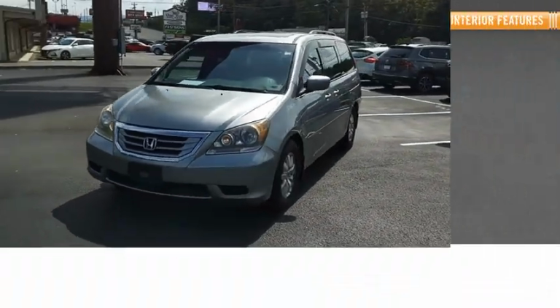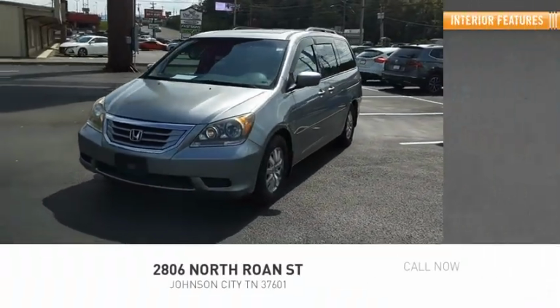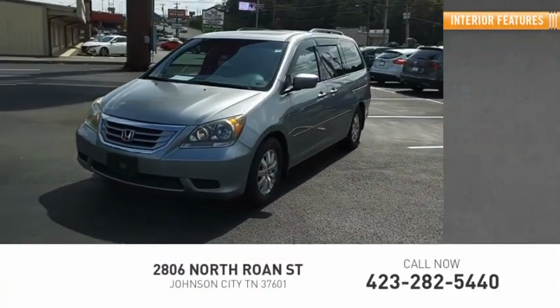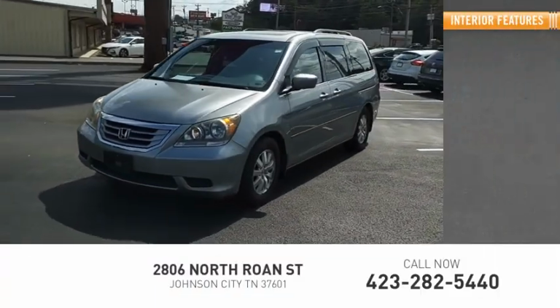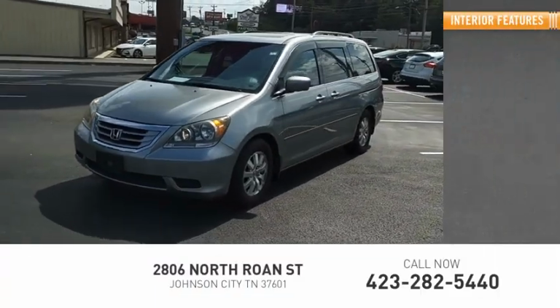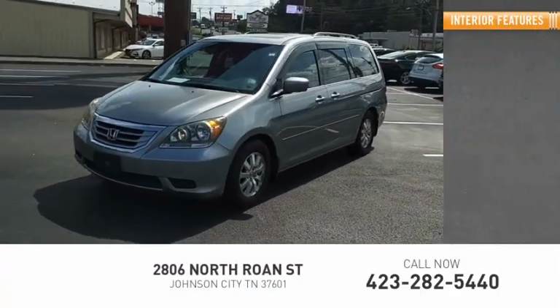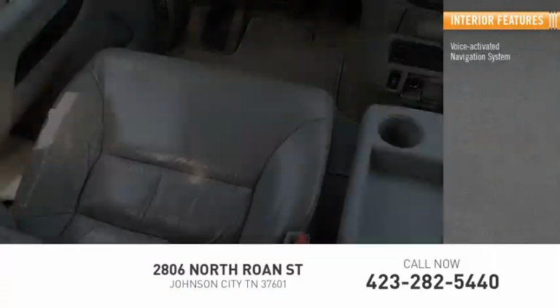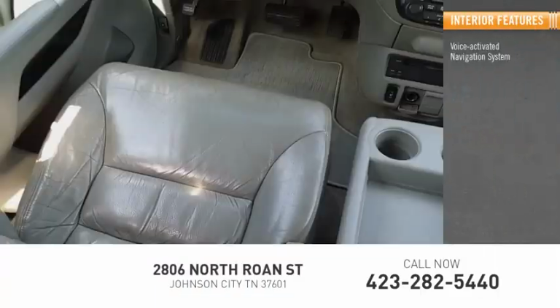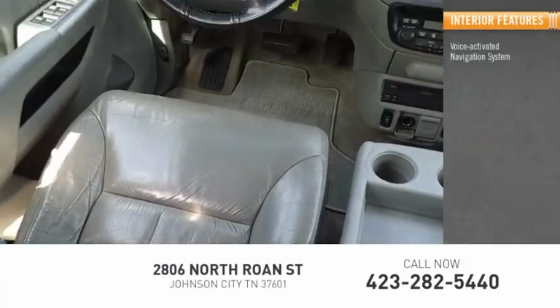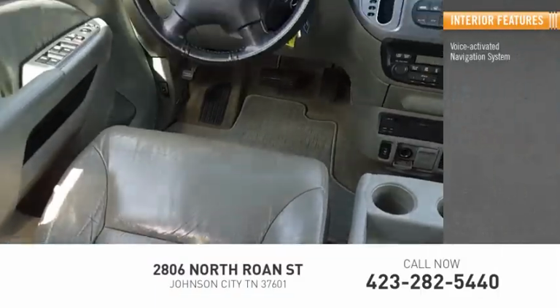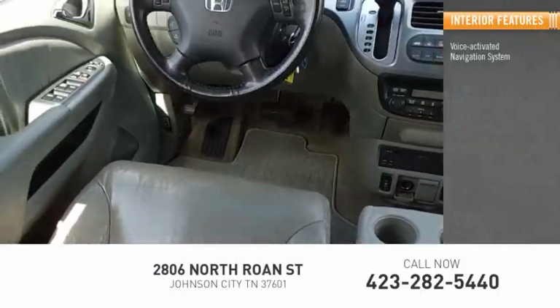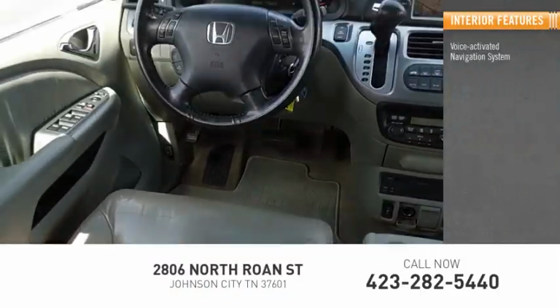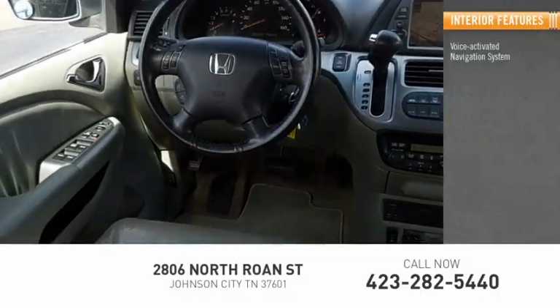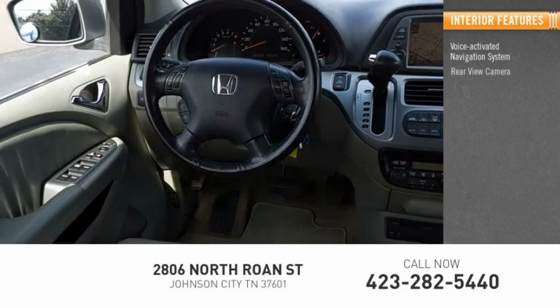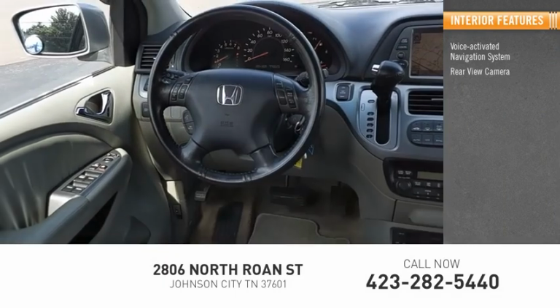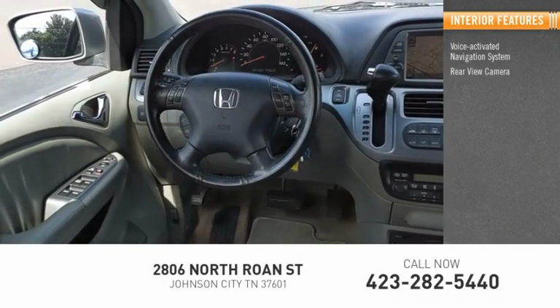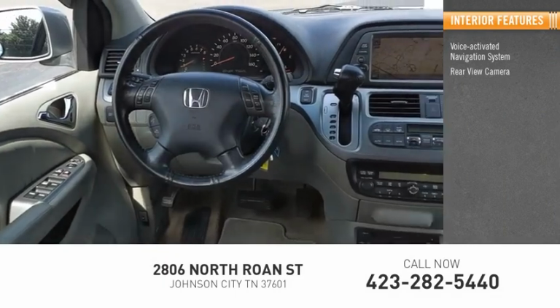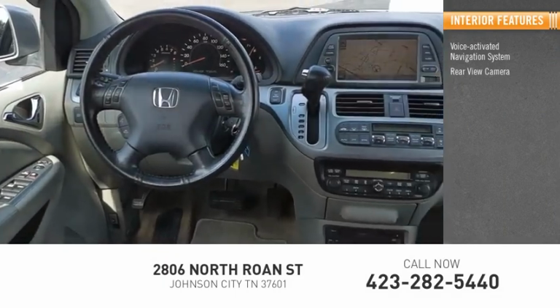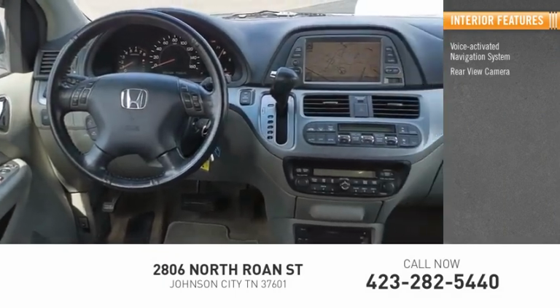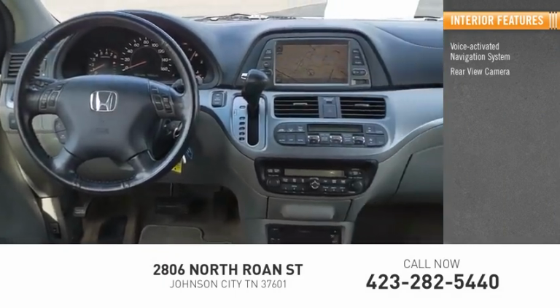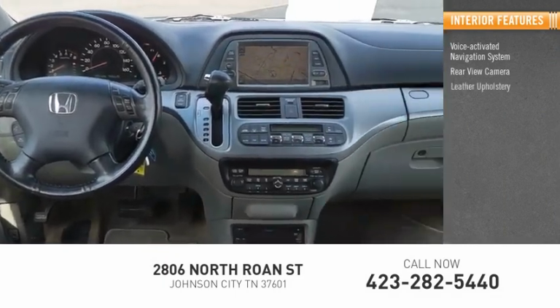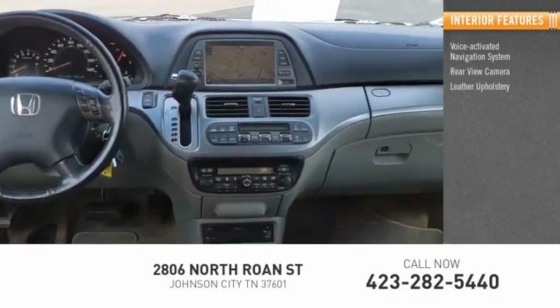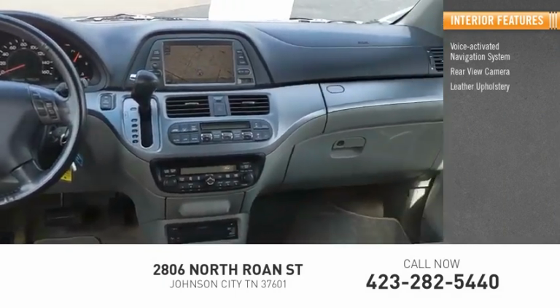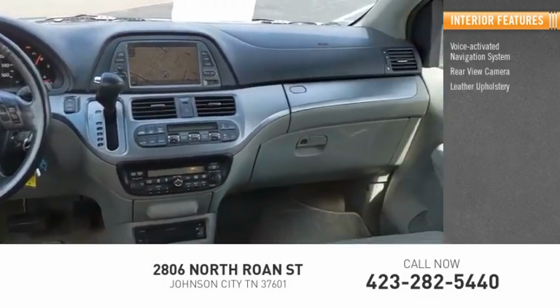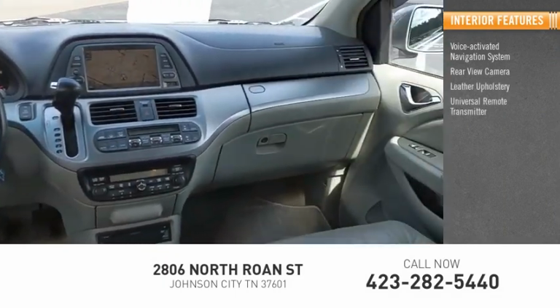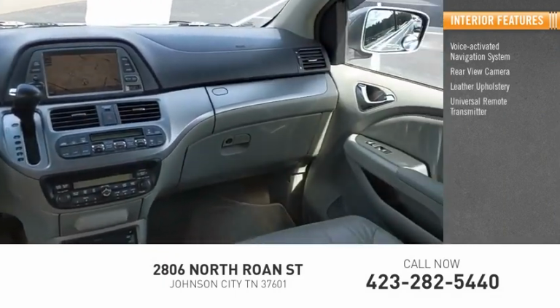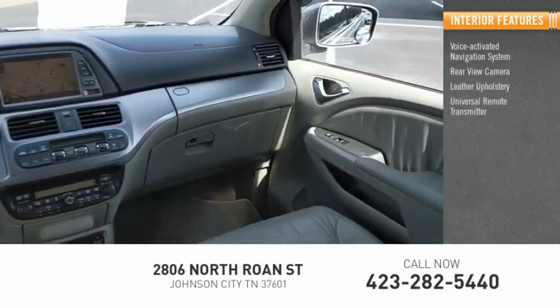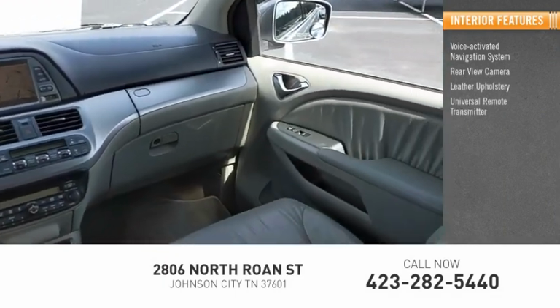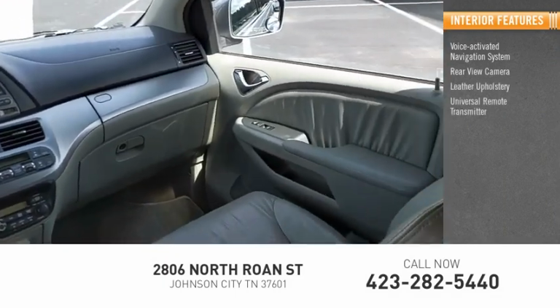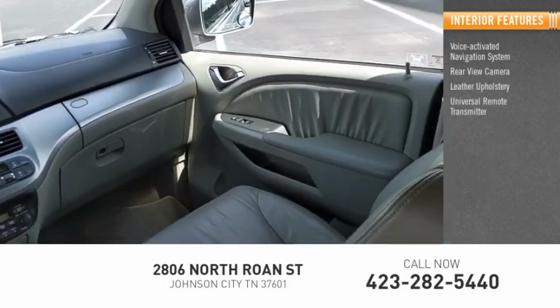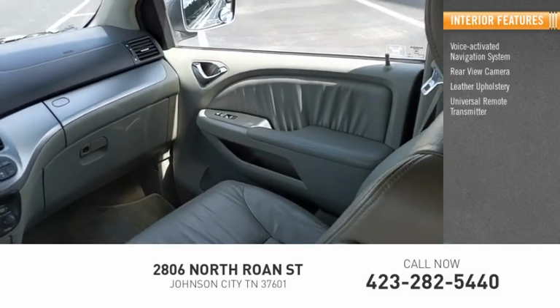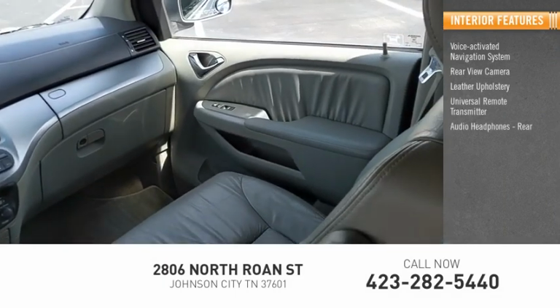Inside you'll find a voice activated navigation system, rear view camera, leather upholstery, universal remote transmitter, audio headphones.